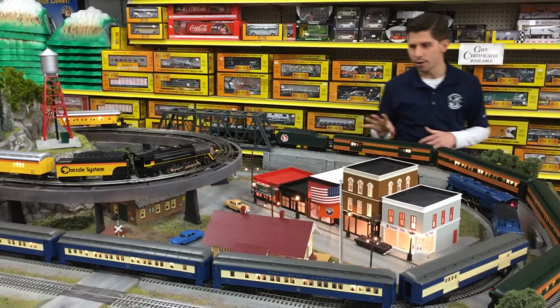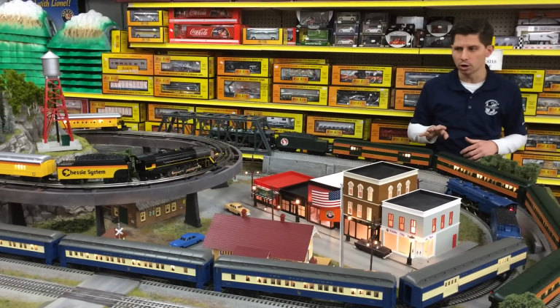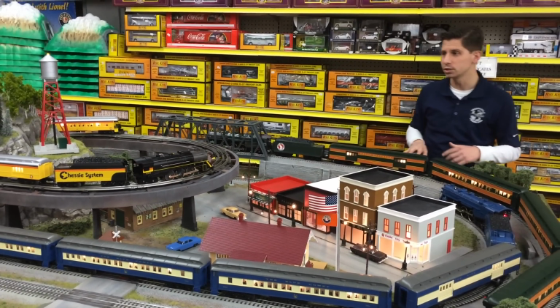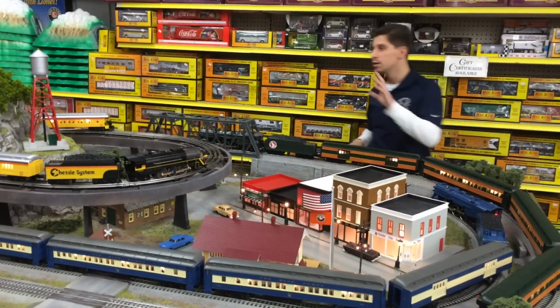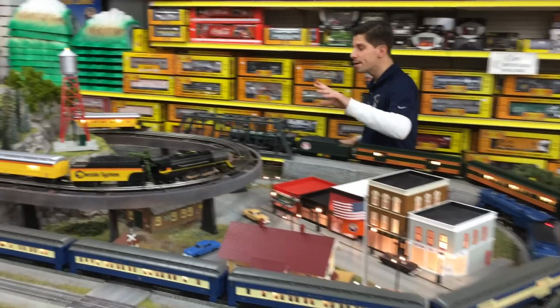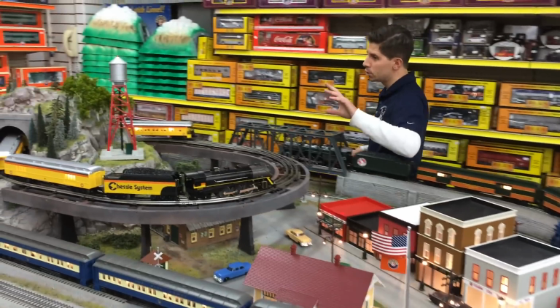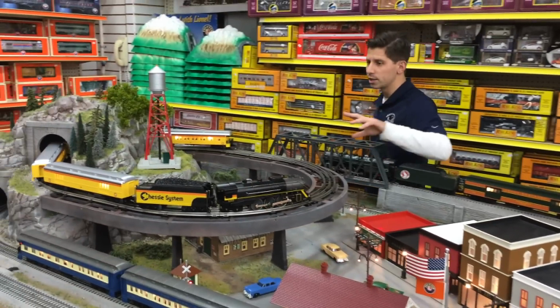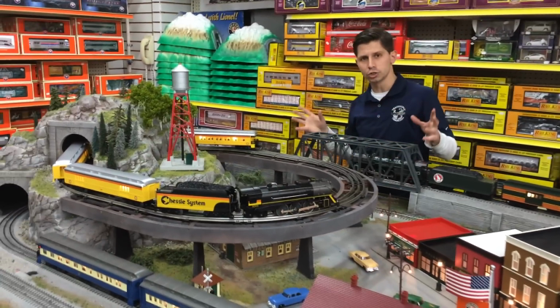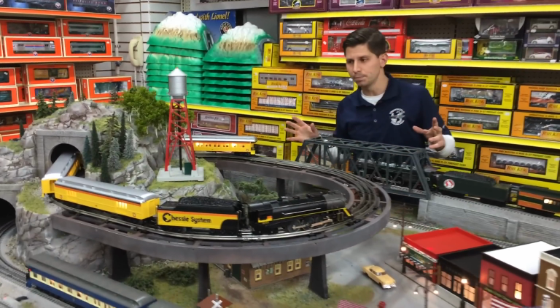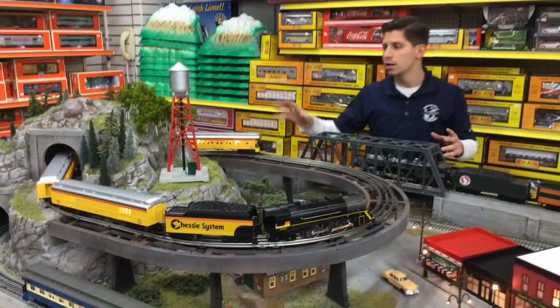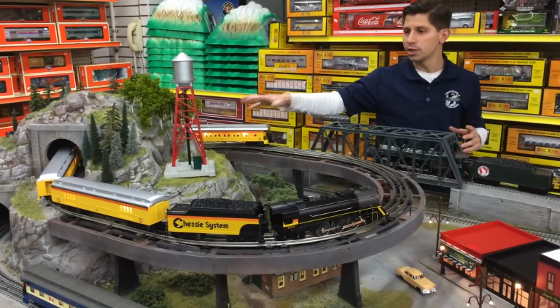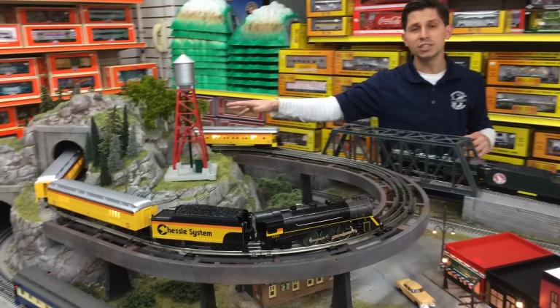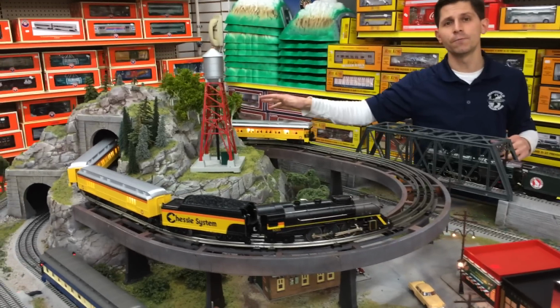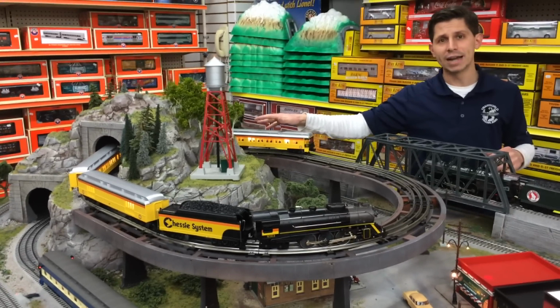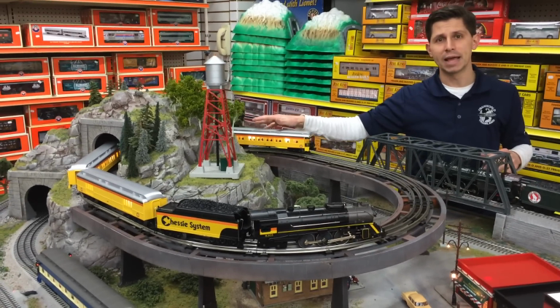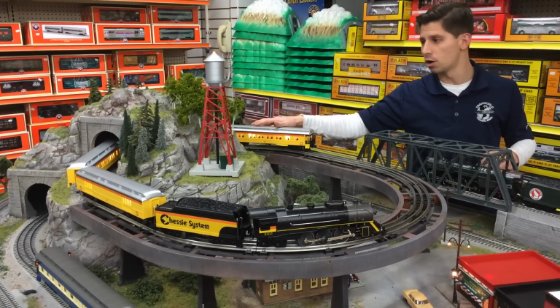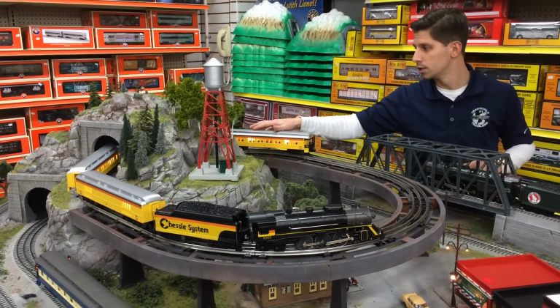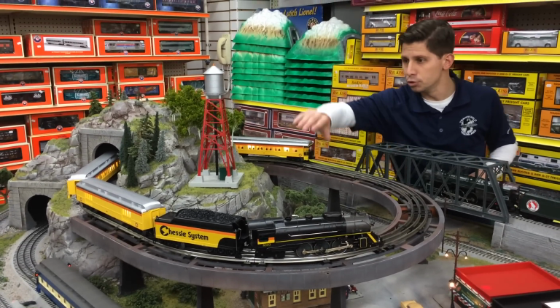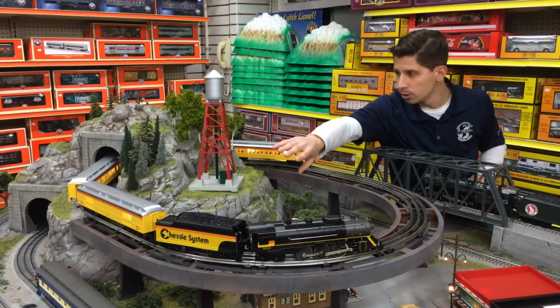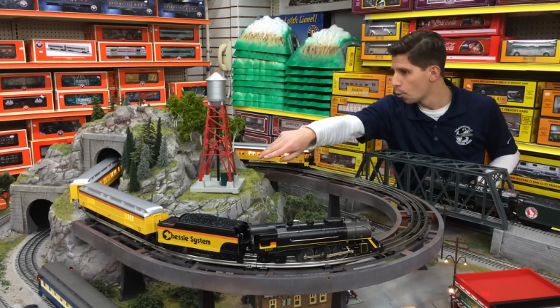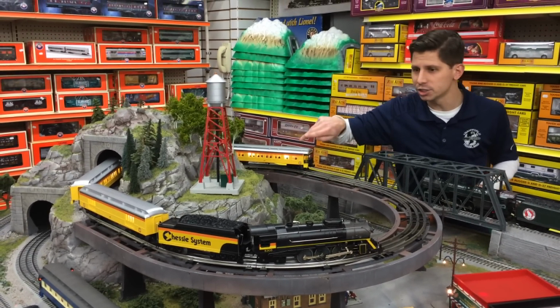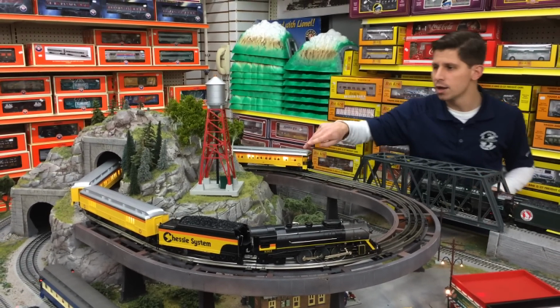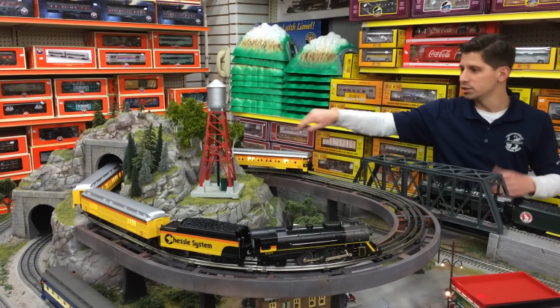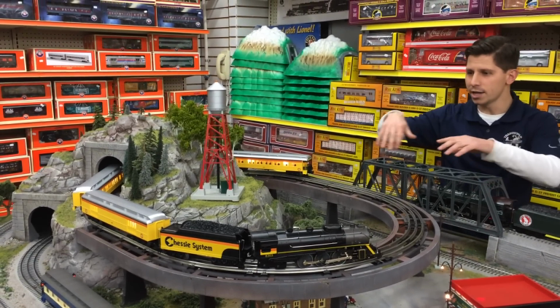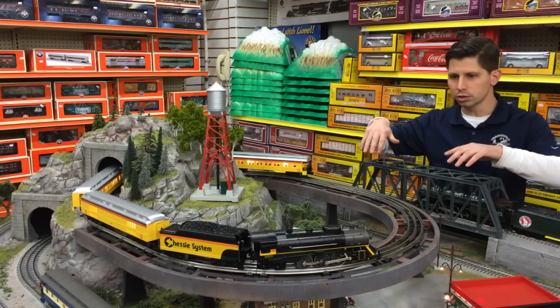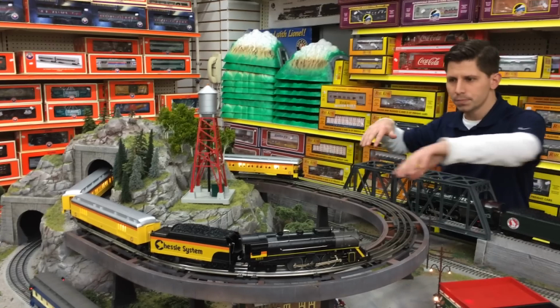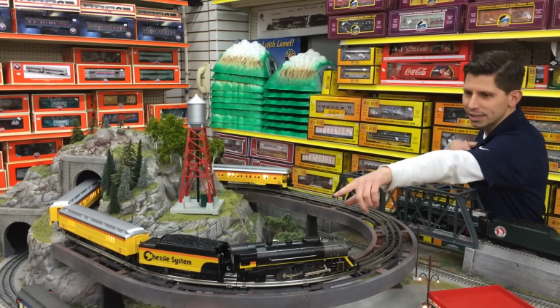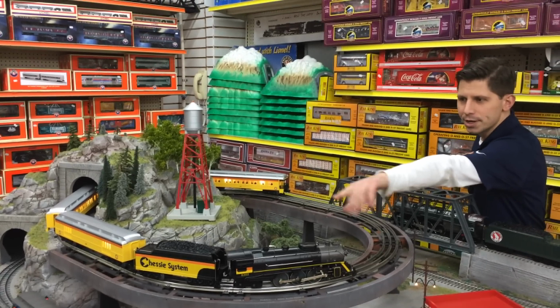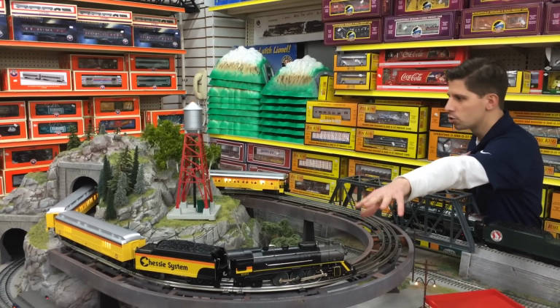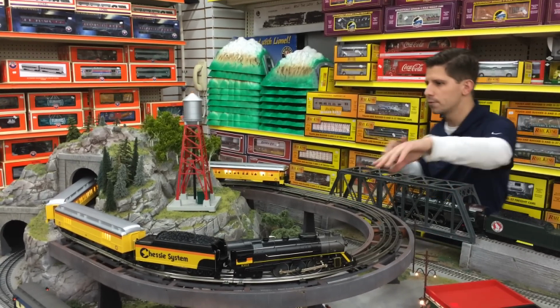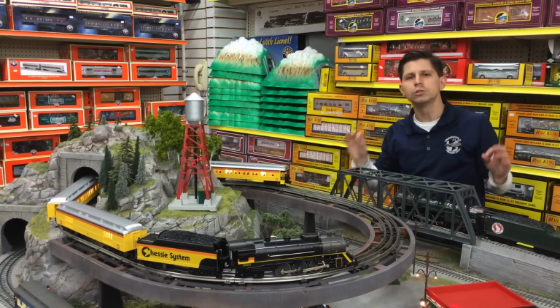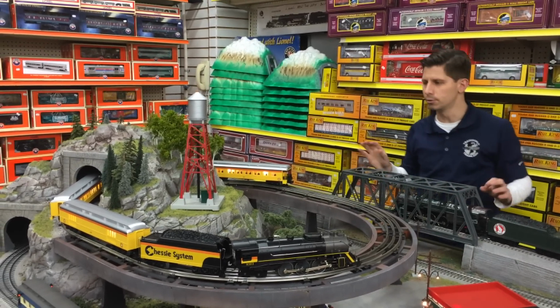Four-car sets. If you're running a tighter circle, you could get these 60-foot Madison passenger cars. Beautiful four-car set, runs in a tighter circle. Match it with a nice locomotive — looks beautiful.